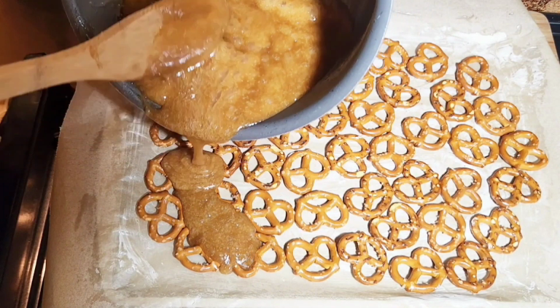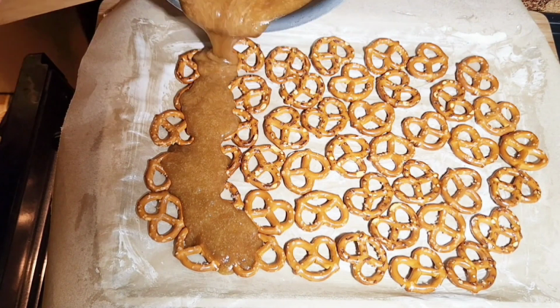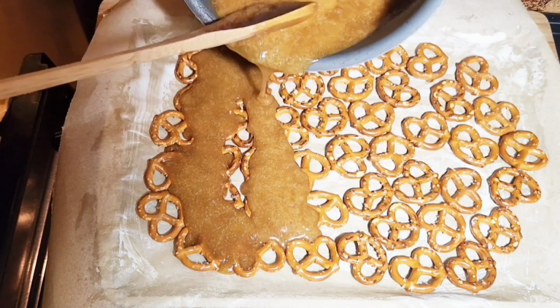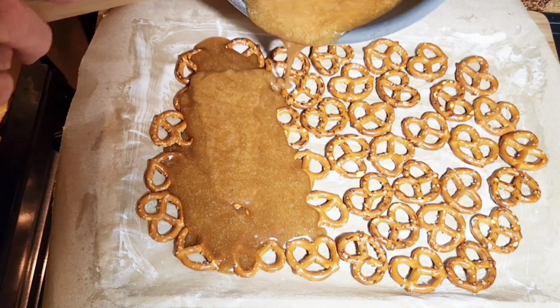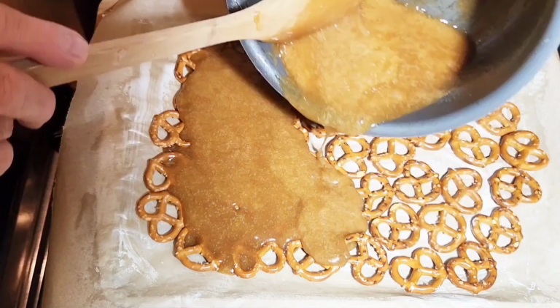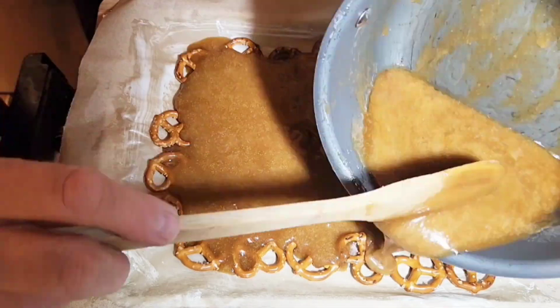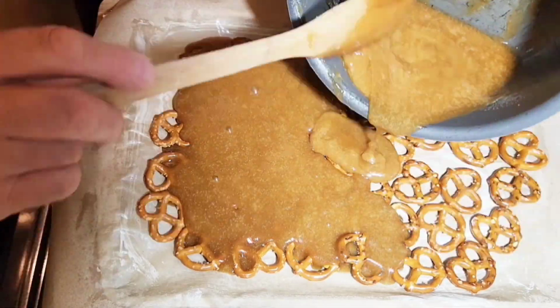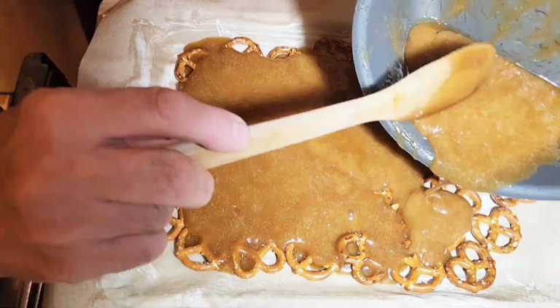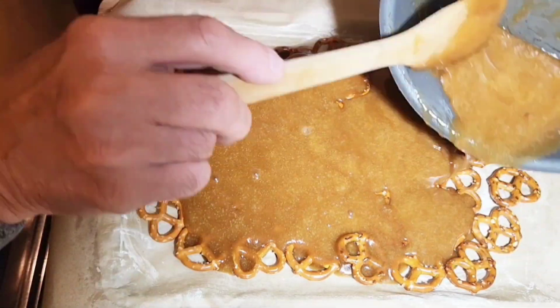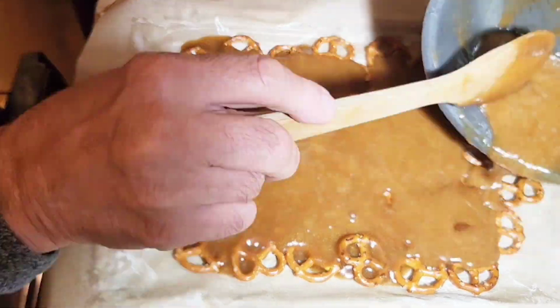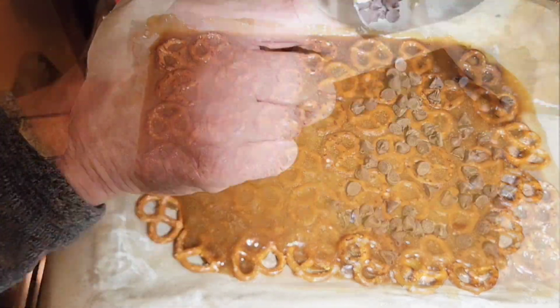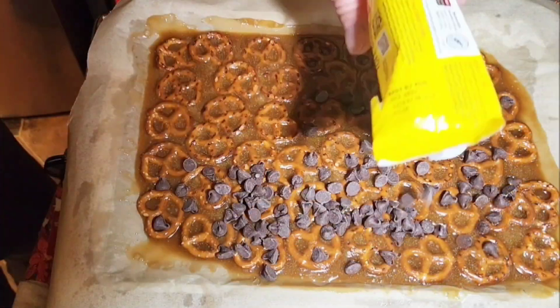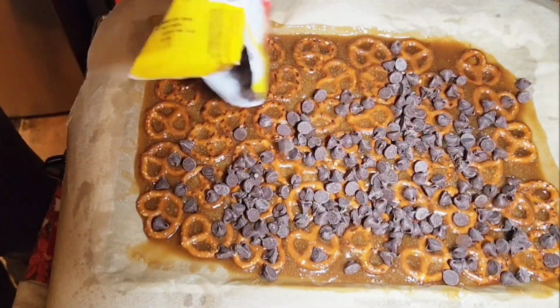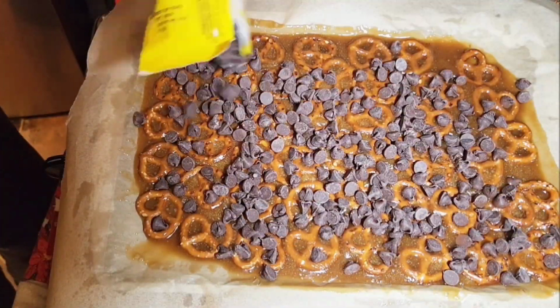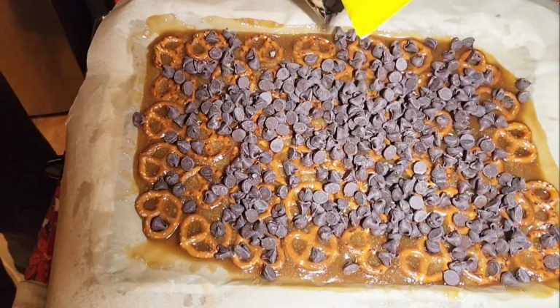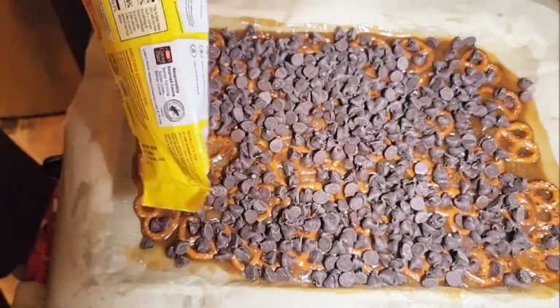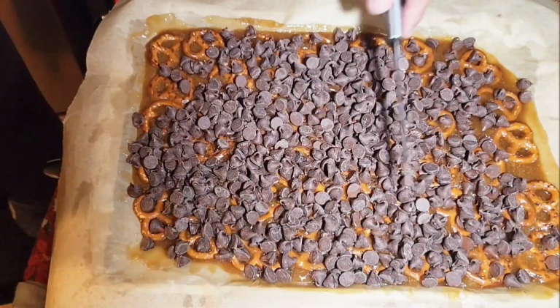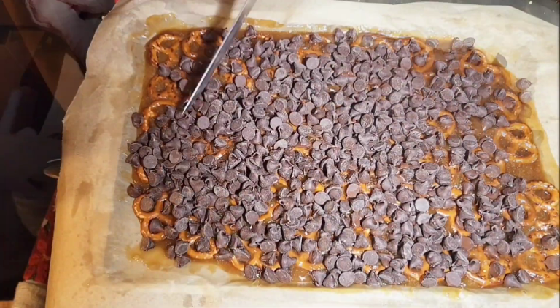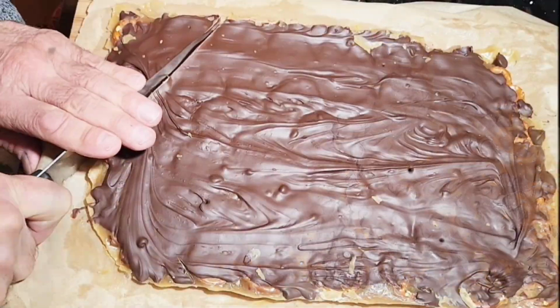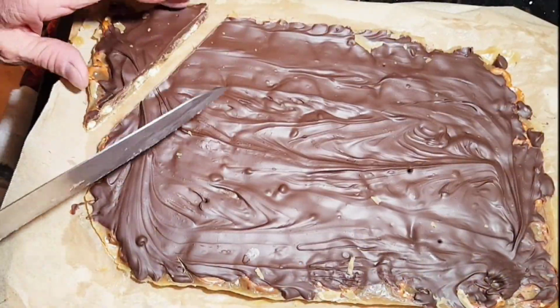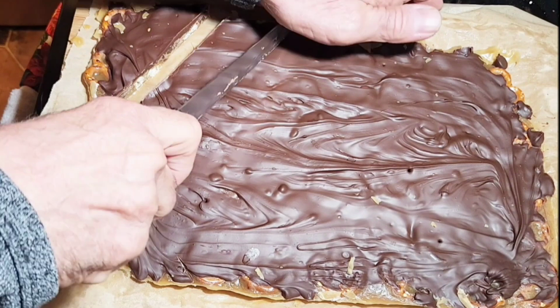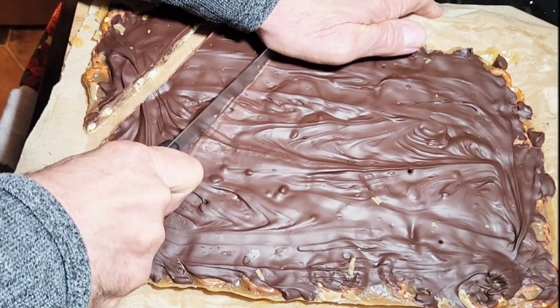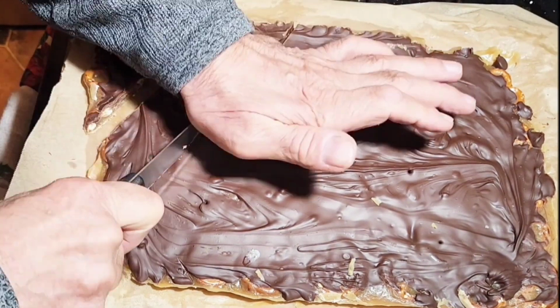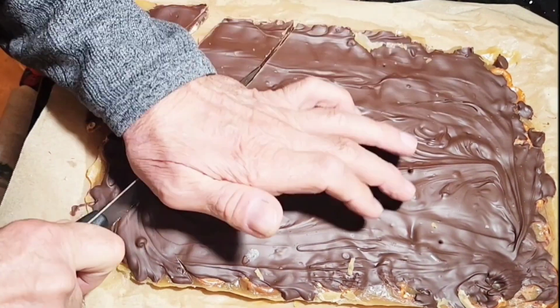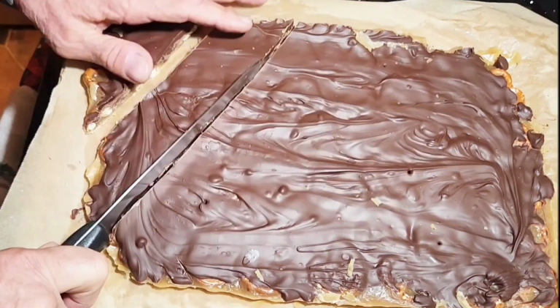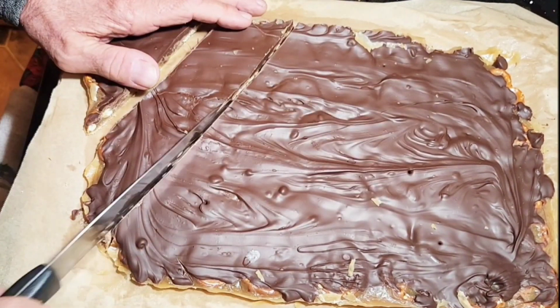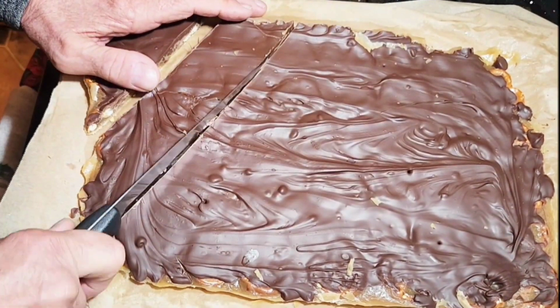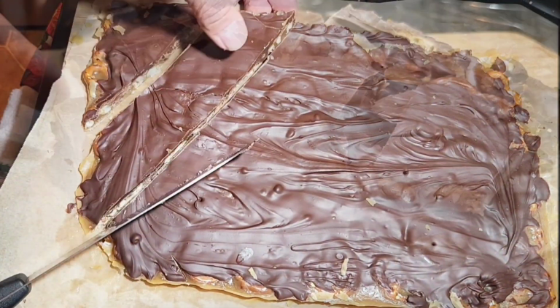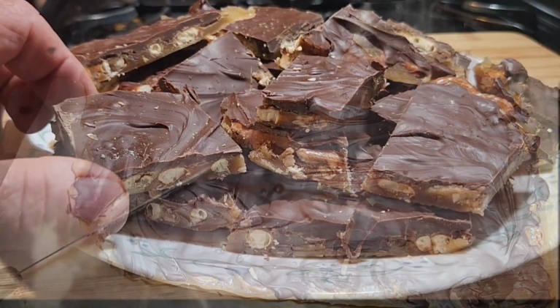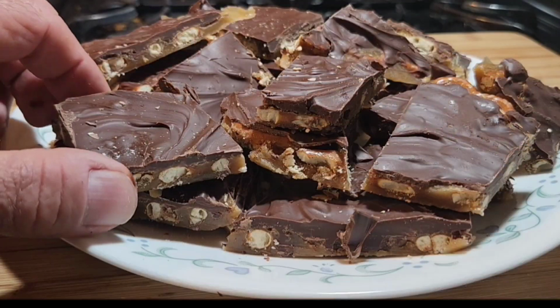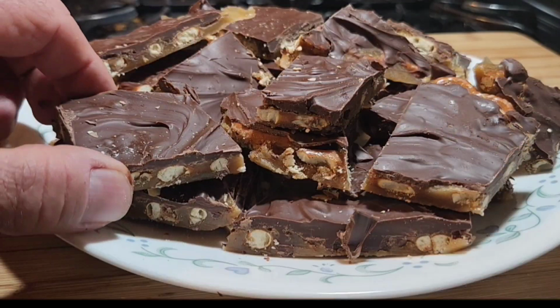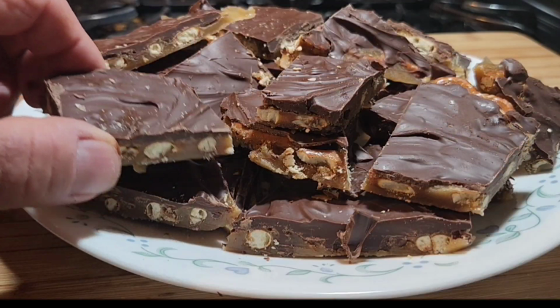I must say, I like caramel, I like pretzels, and I like chocolate. Put them all together and oh, yeah. What a treat.